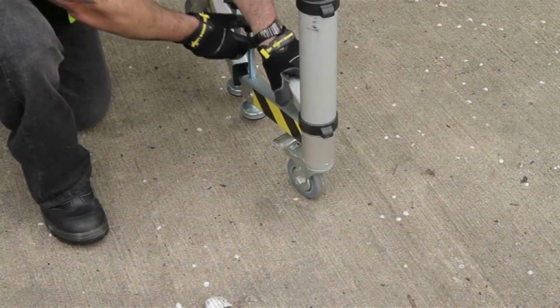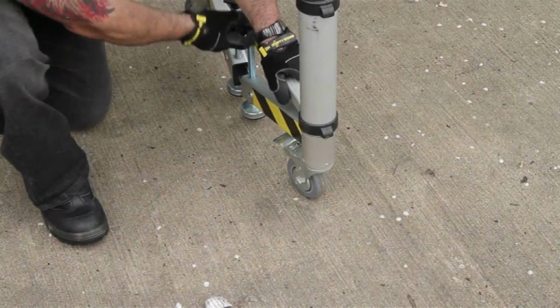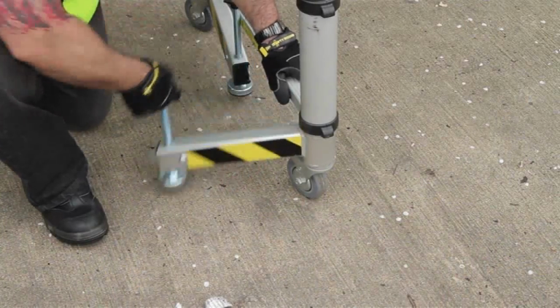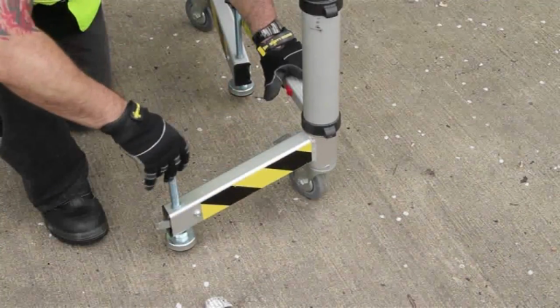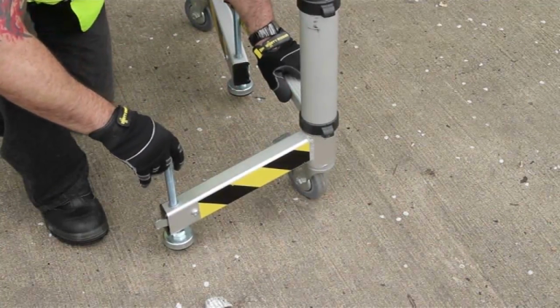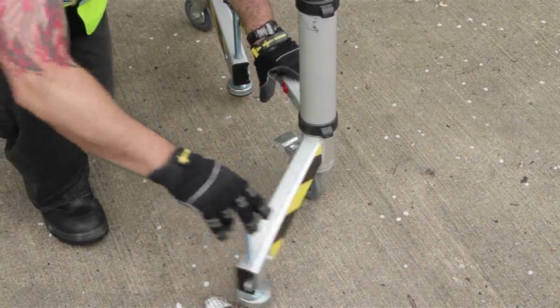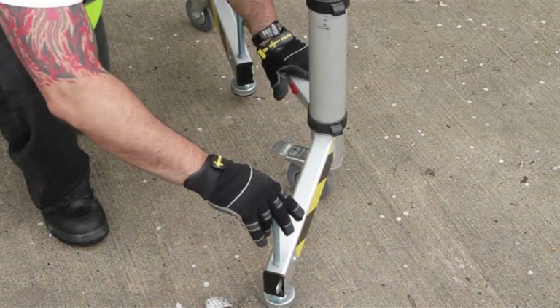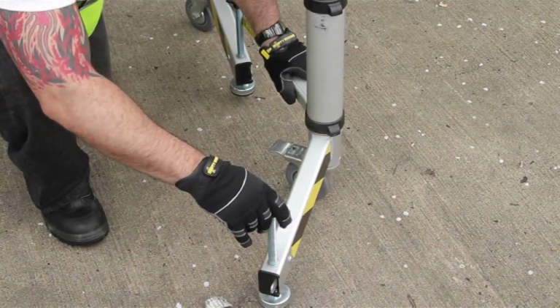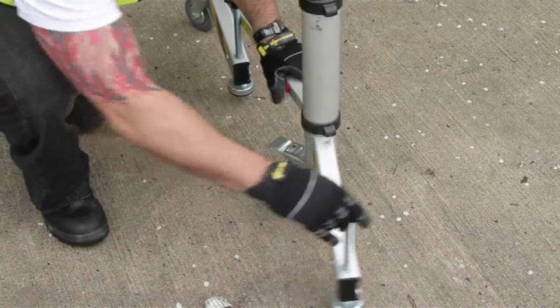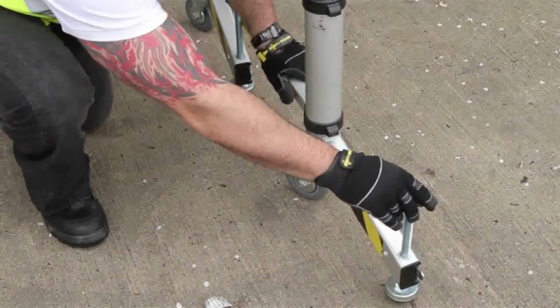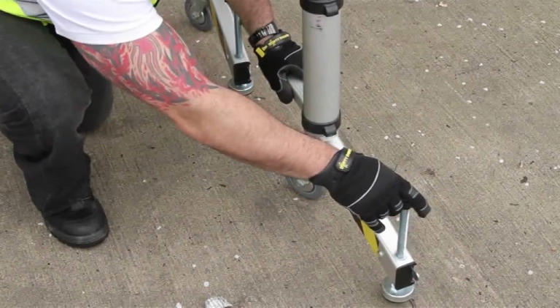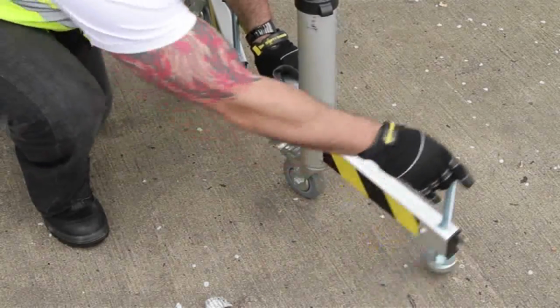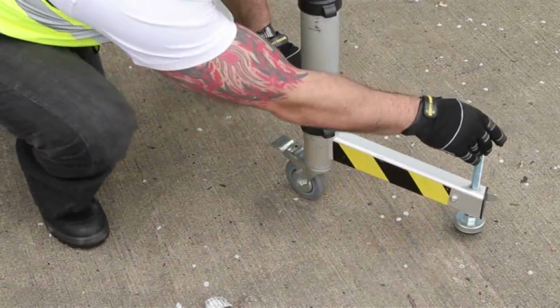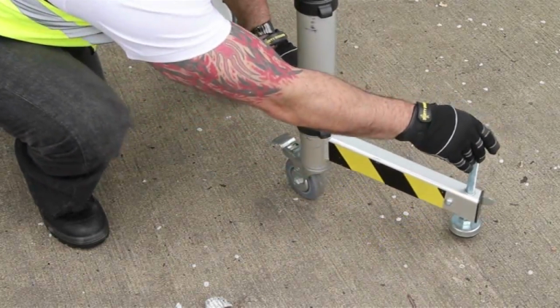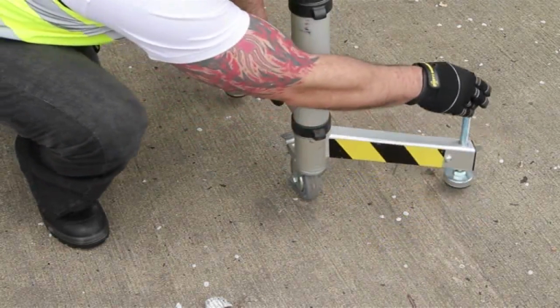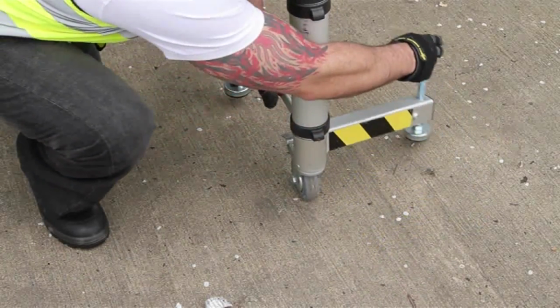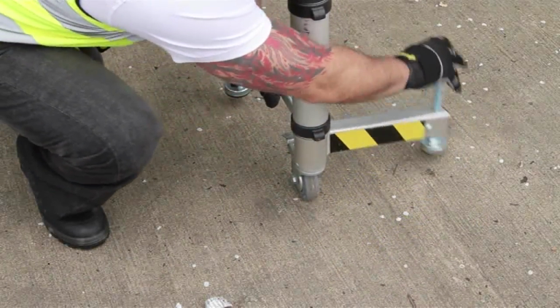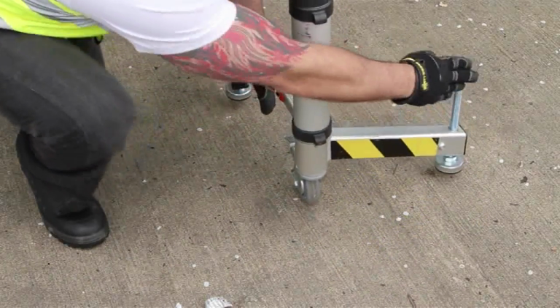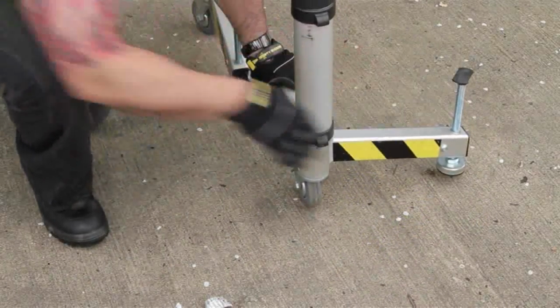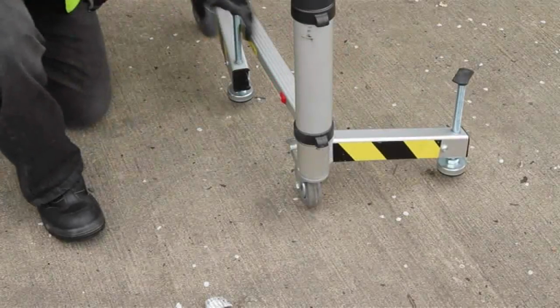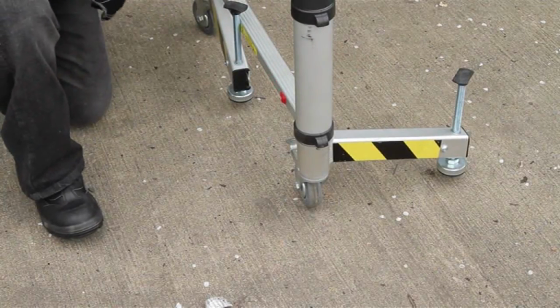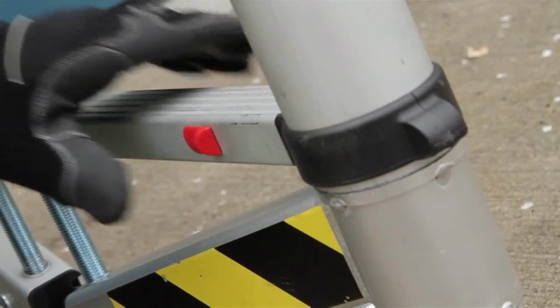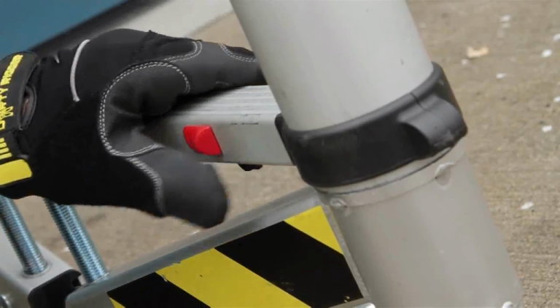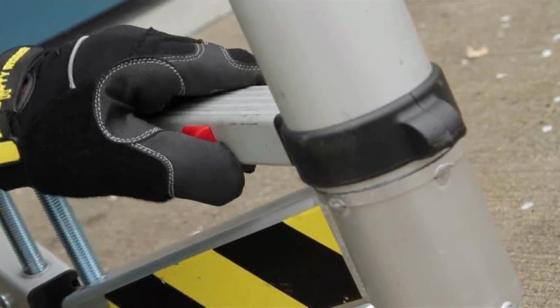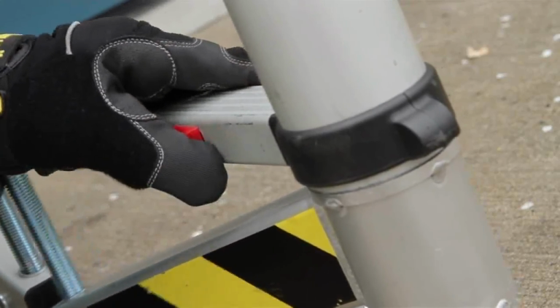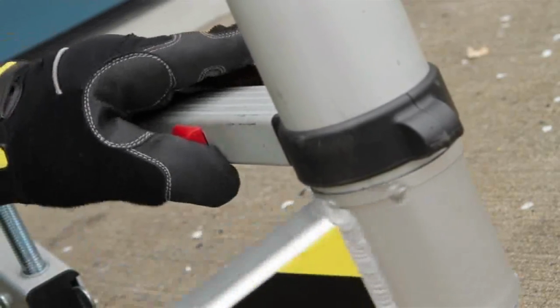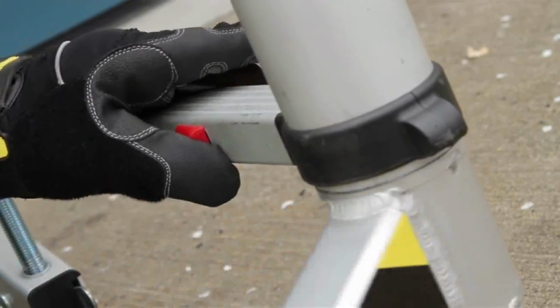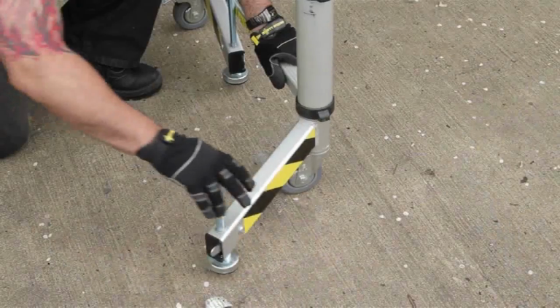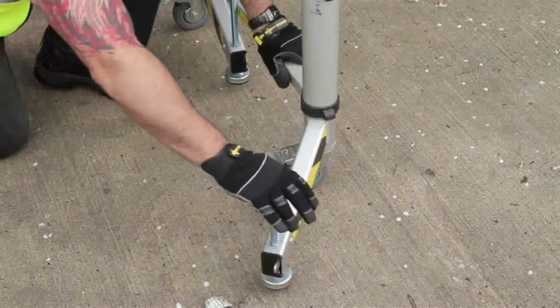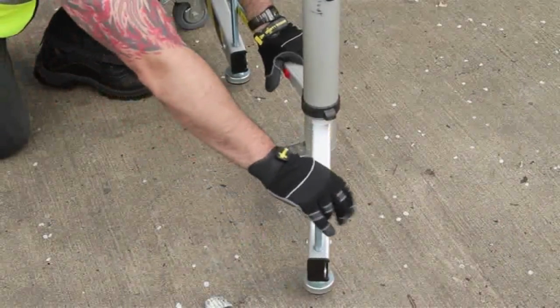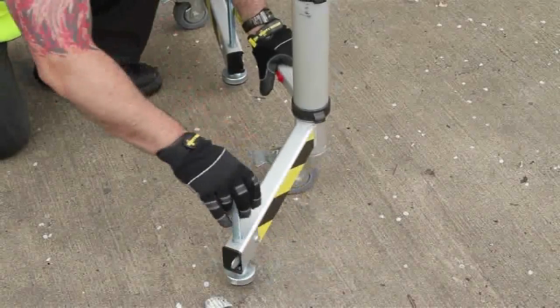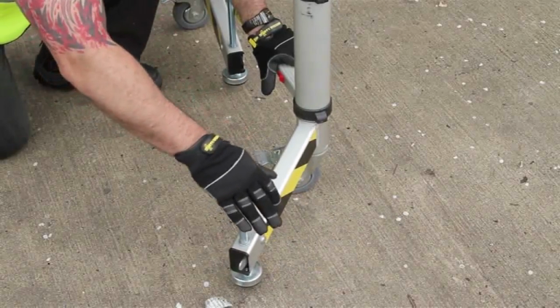Rotate the stabiliser leg from its stowage position into one of five available positions, chosen according to the teletower's location. Refer to the written instructions. Pull back on the red release button and rotate the stabiliser leg into position.